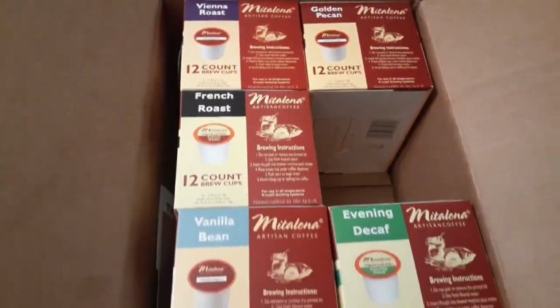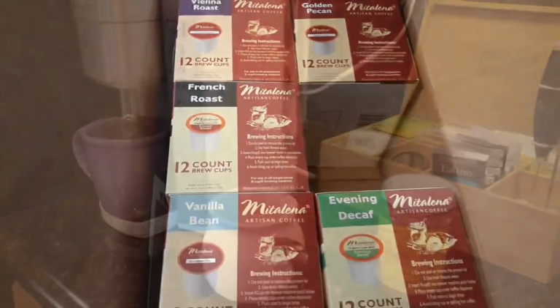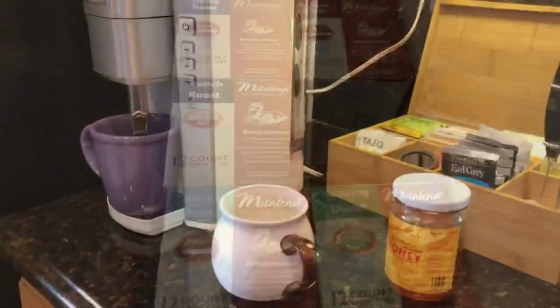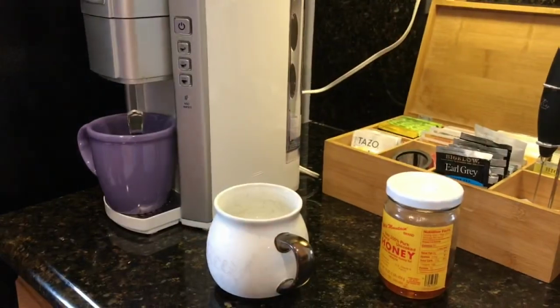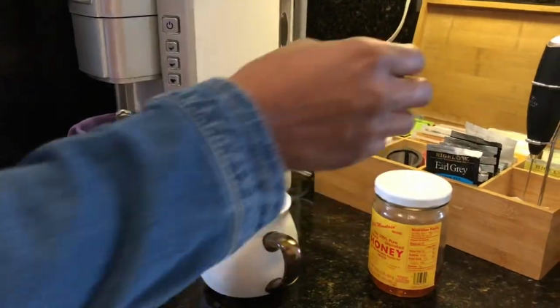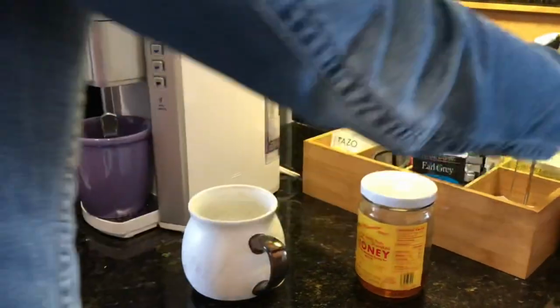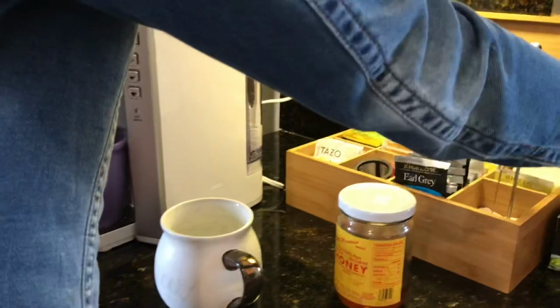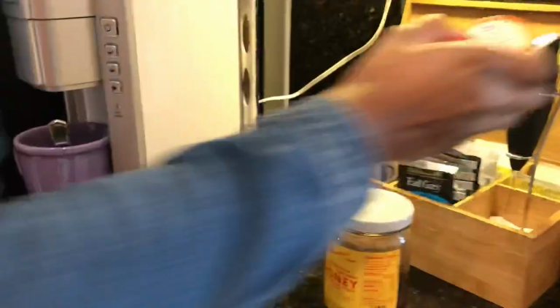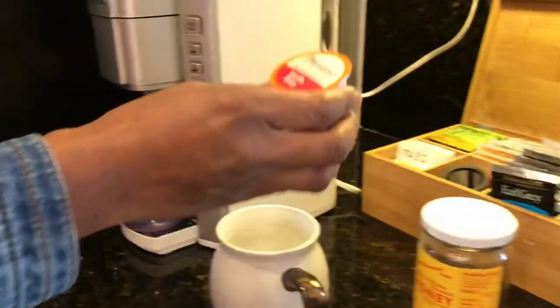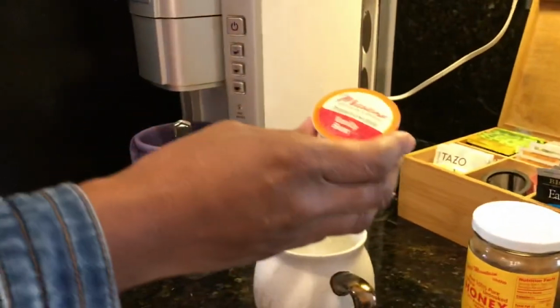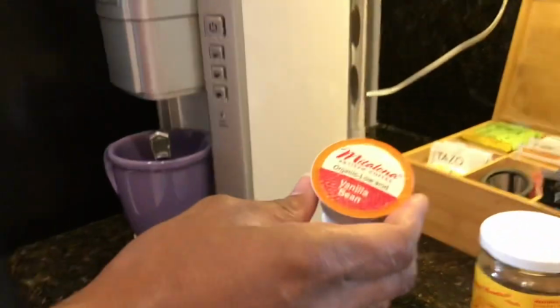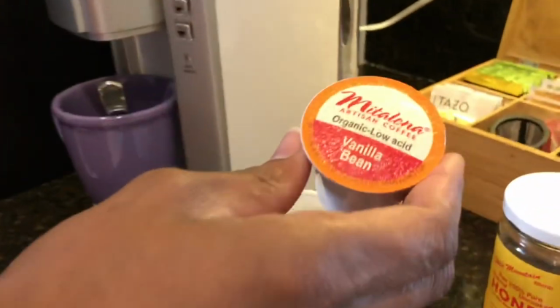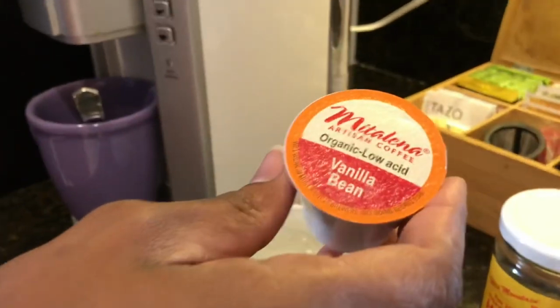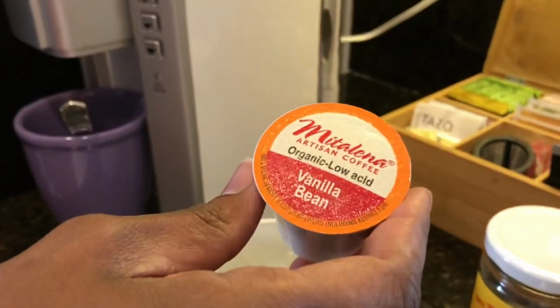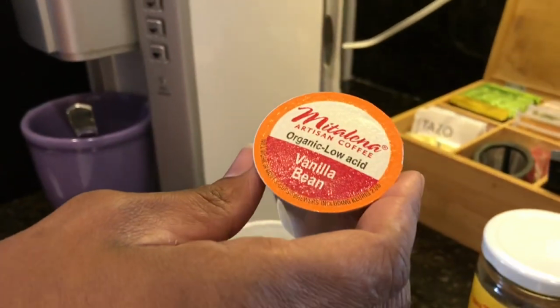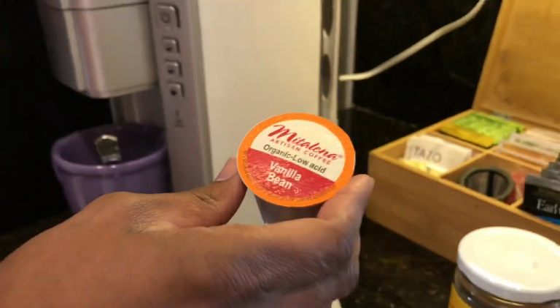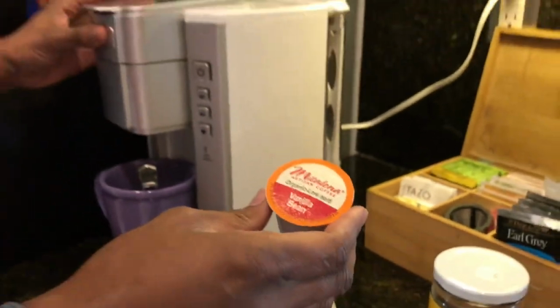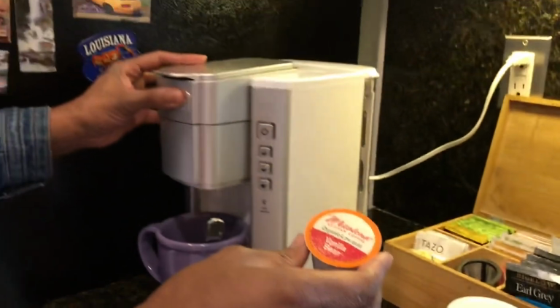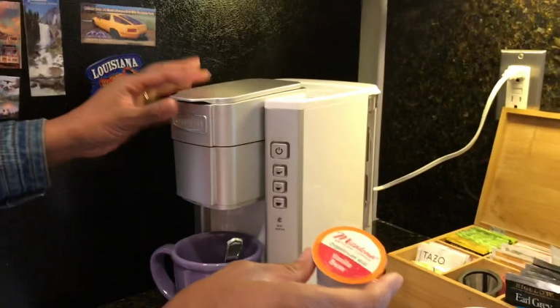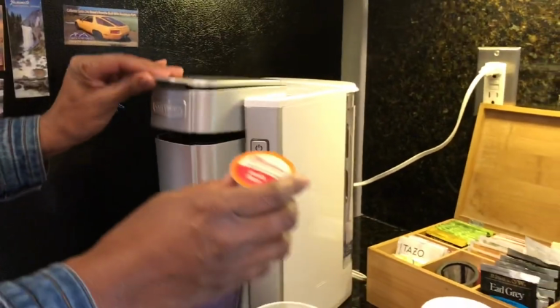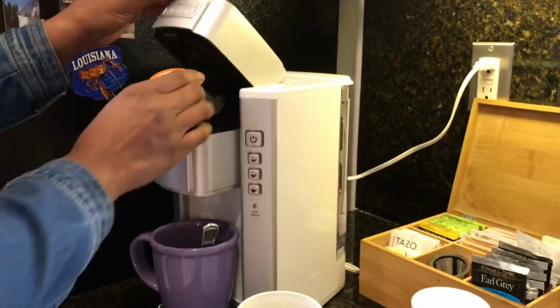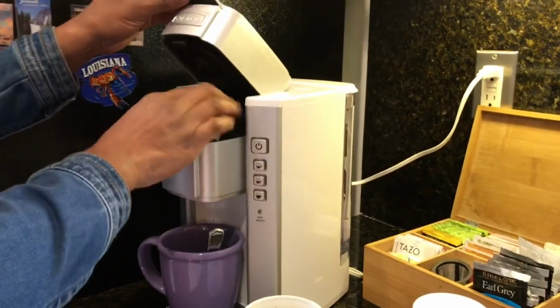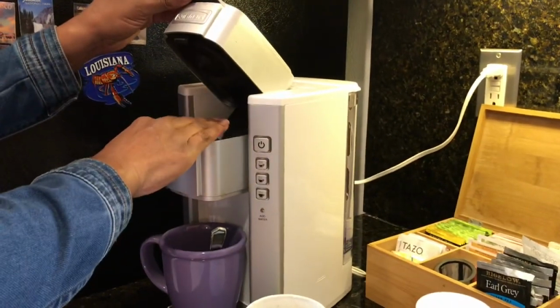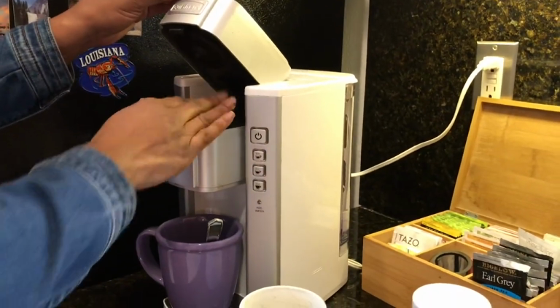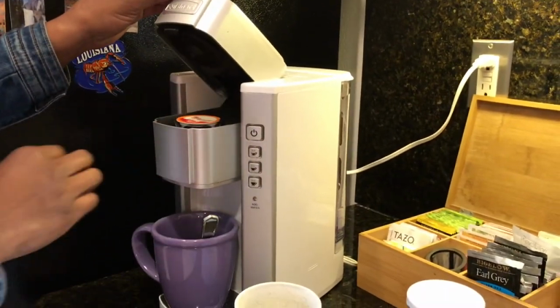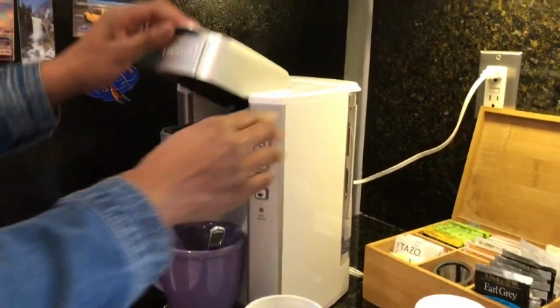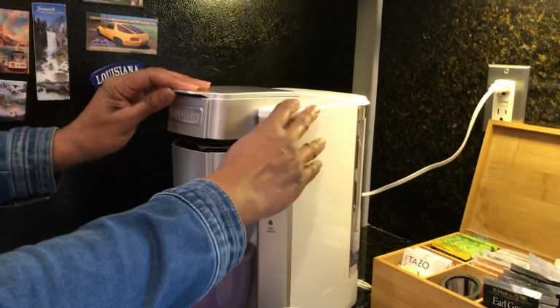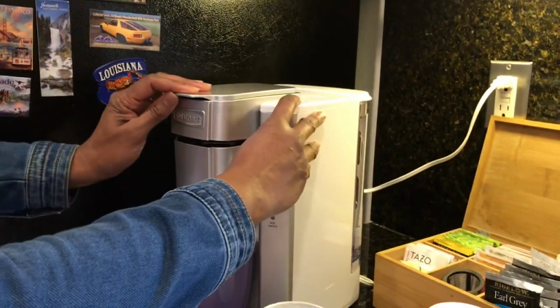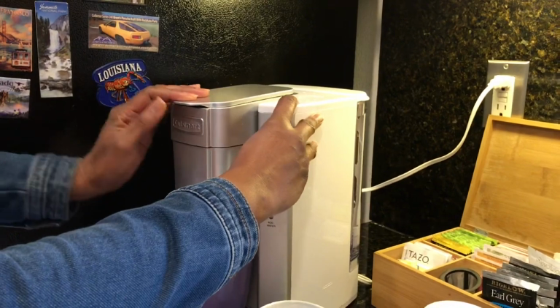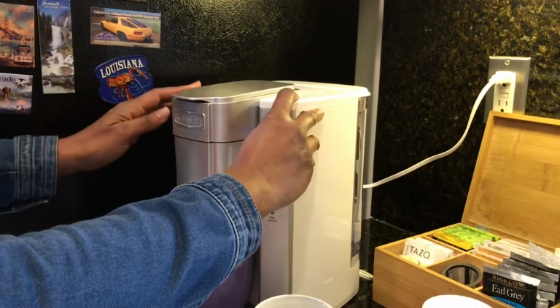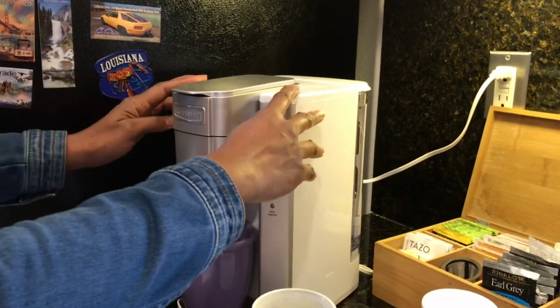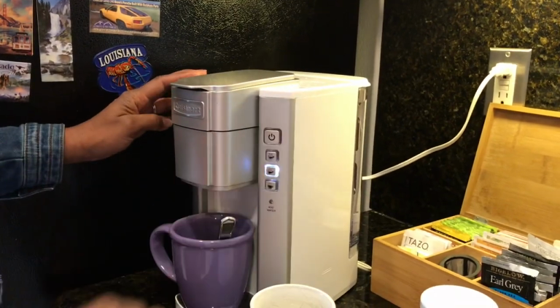Now because I'm a coffee fan, I choose to brew mine on either the 6-ounce or 8-ounce setting. I've never tried it on the 10-ounce, but both the 6-ounce and the 8-ounce setting produce a very rich, dark, and flavorful cup of coffee.